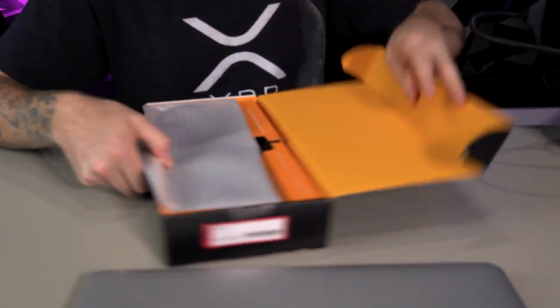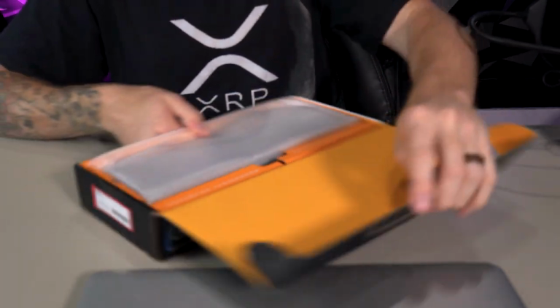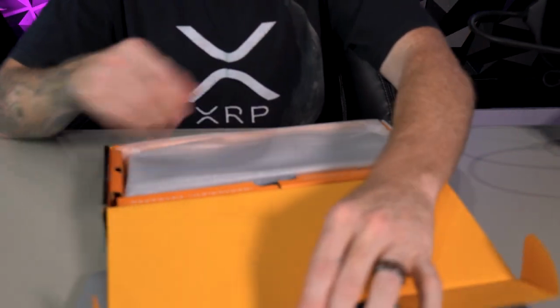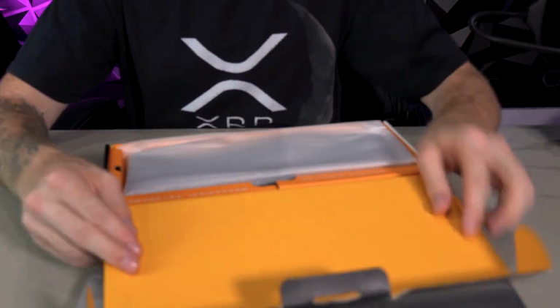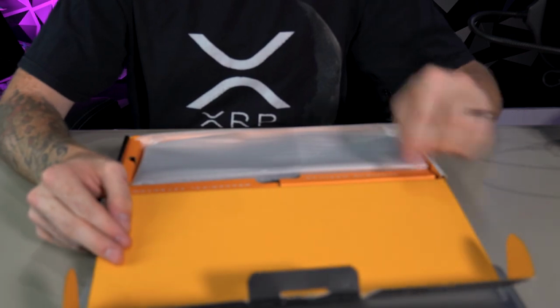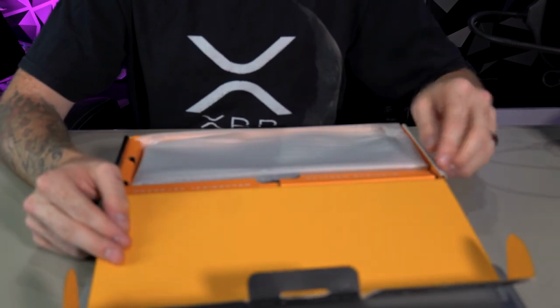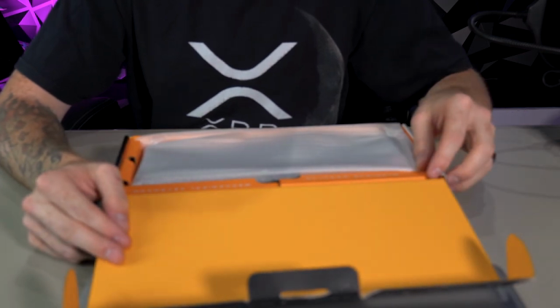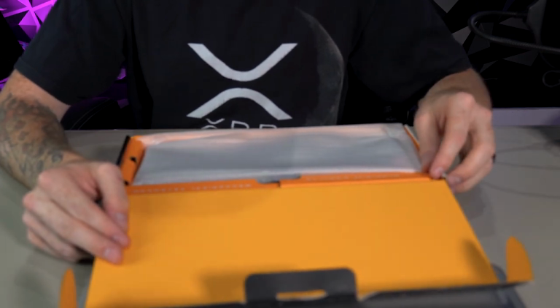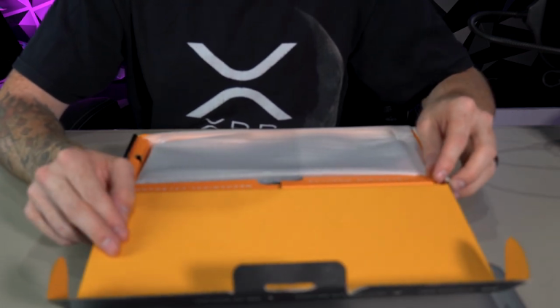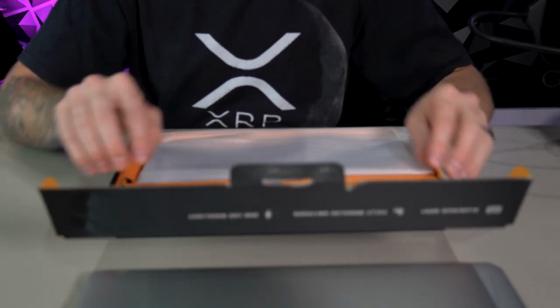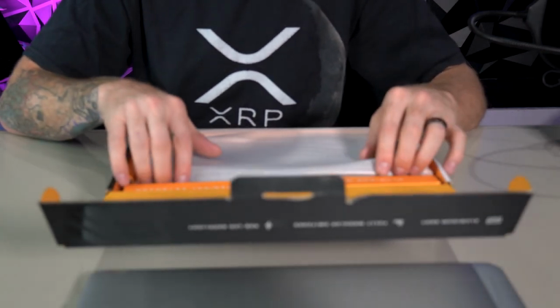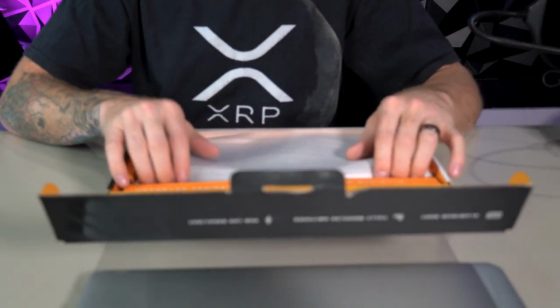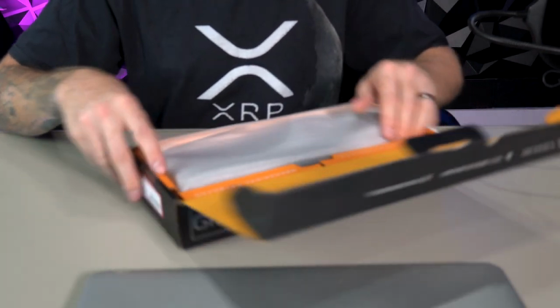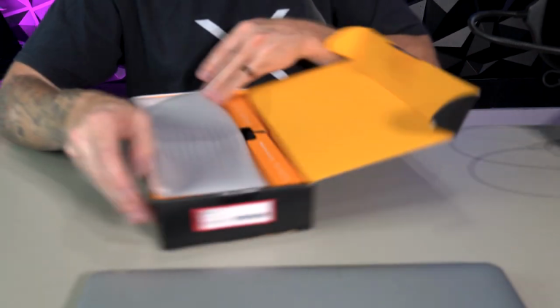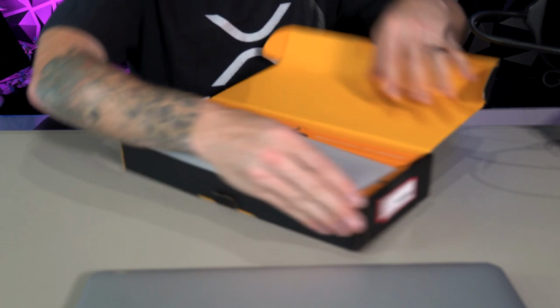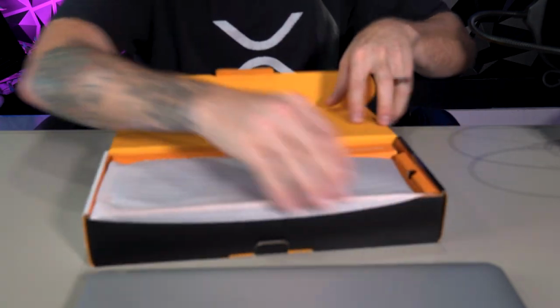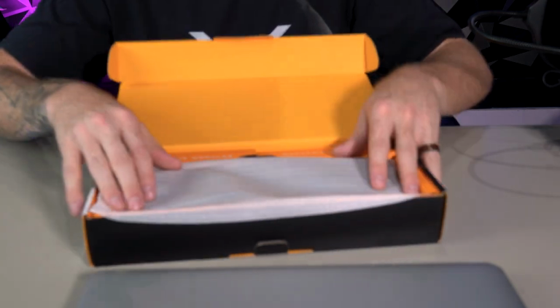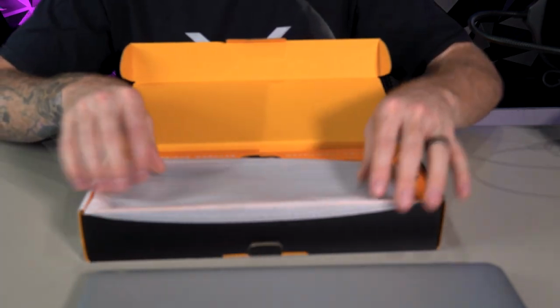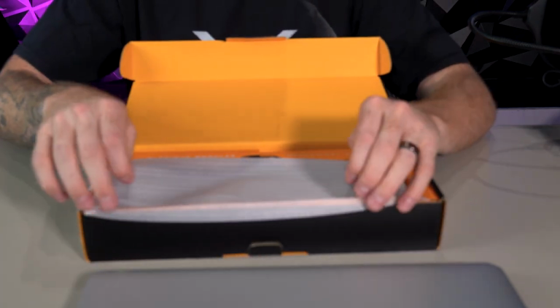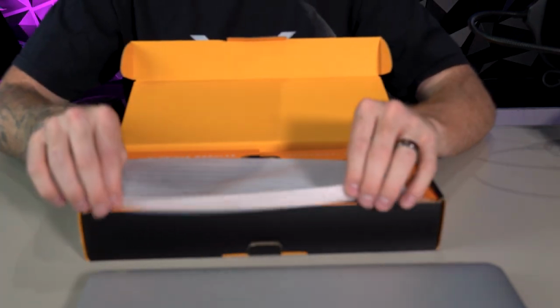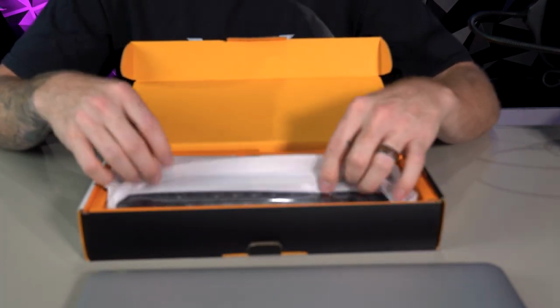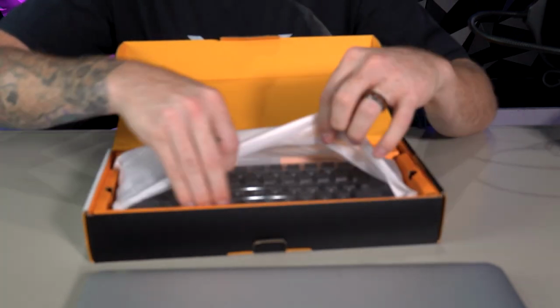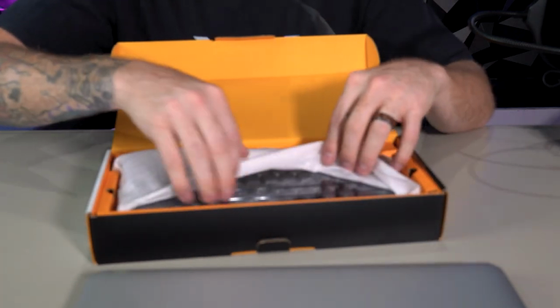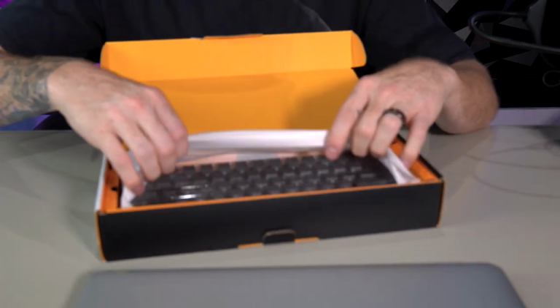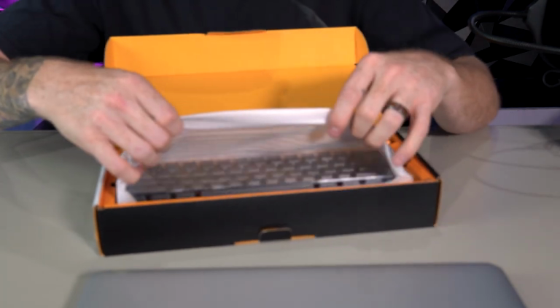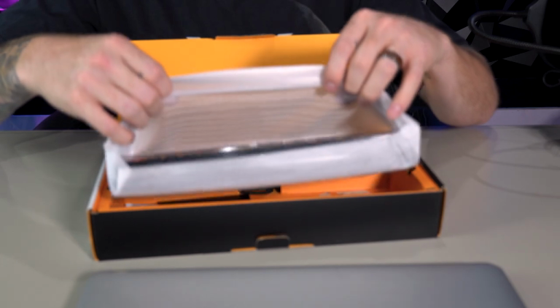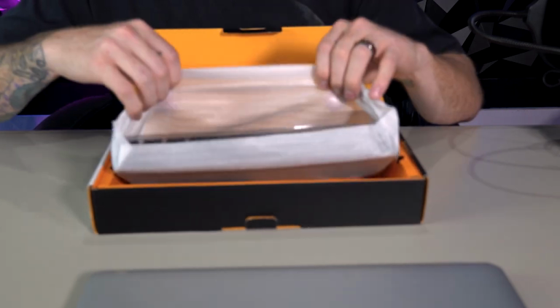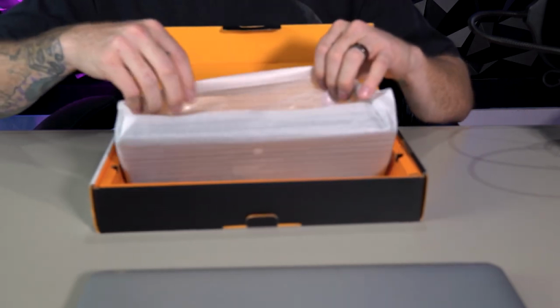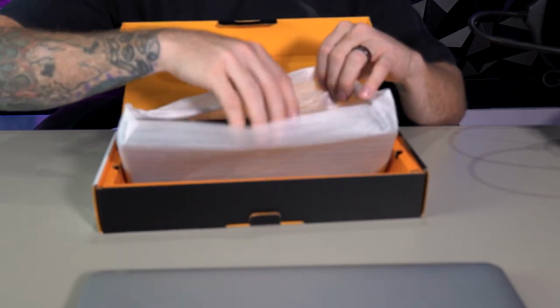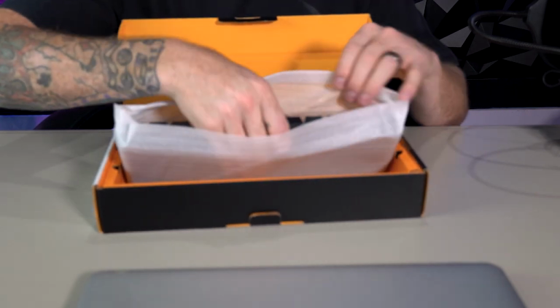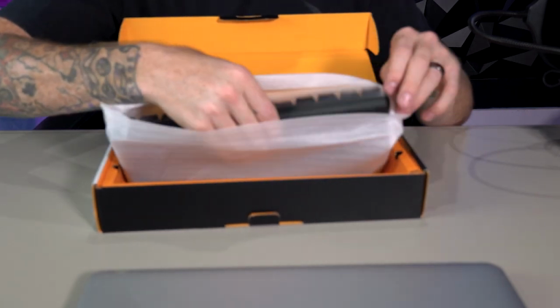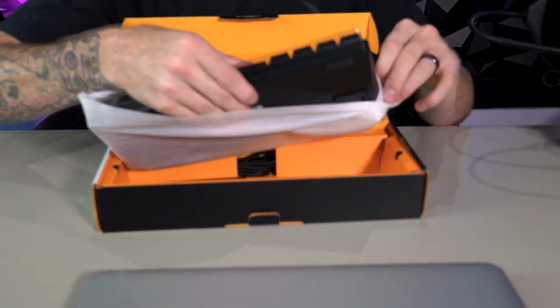So this is the box — you can see here. Glorious module keyboard, mechanical keyboard. We'll go ahead and pull this open like this and take this thing out. You guys can get a firsthand look. Whoa, this thing is hefty.